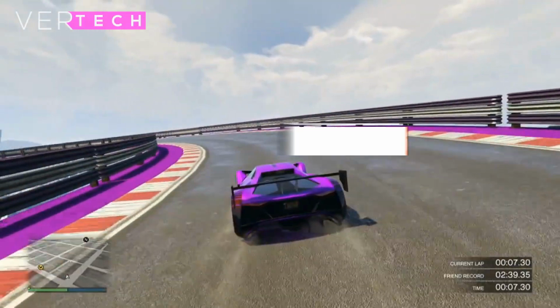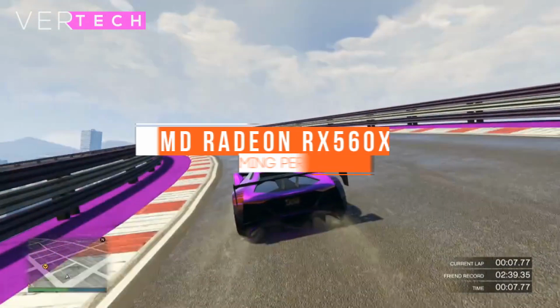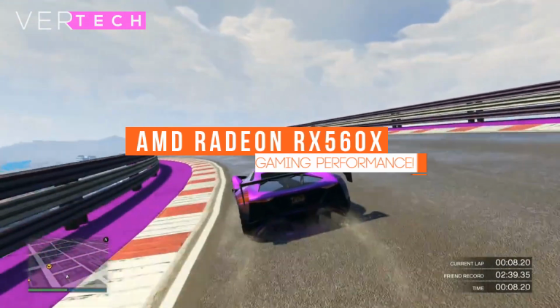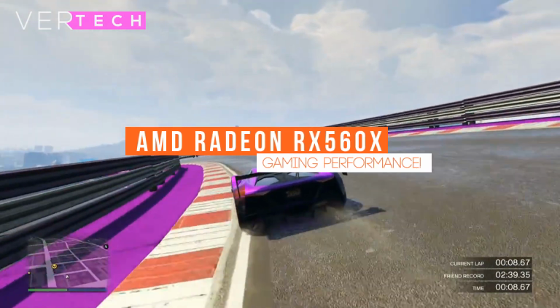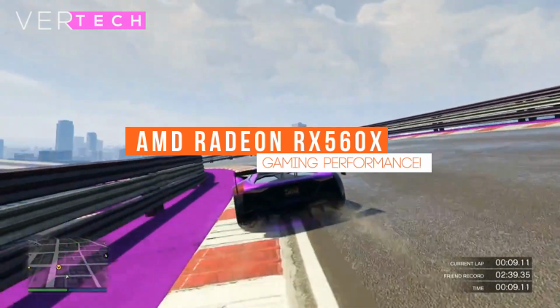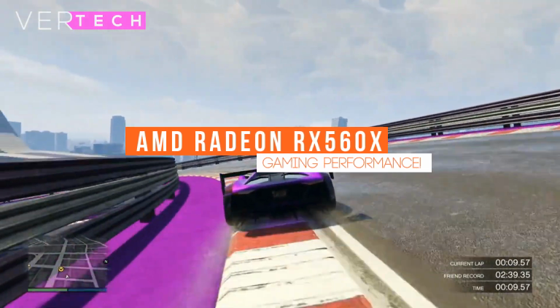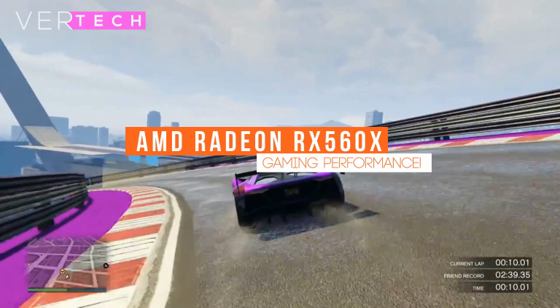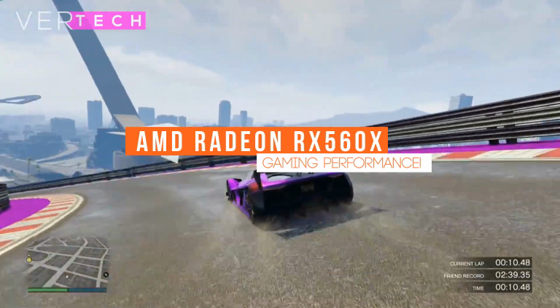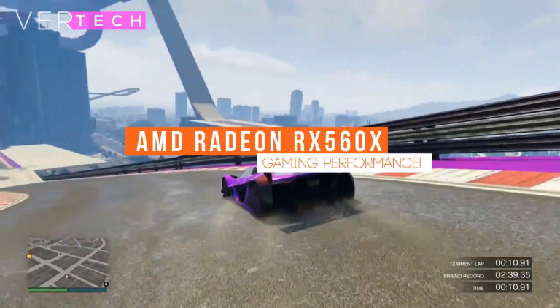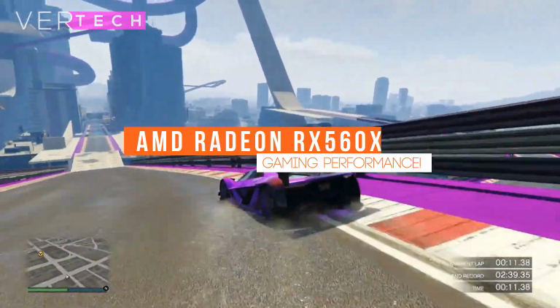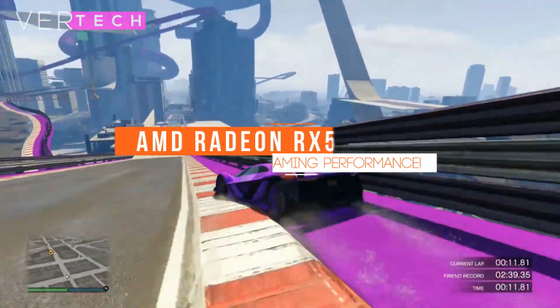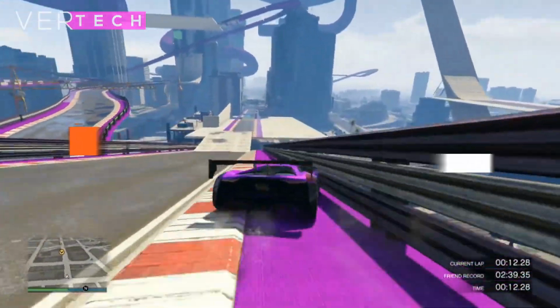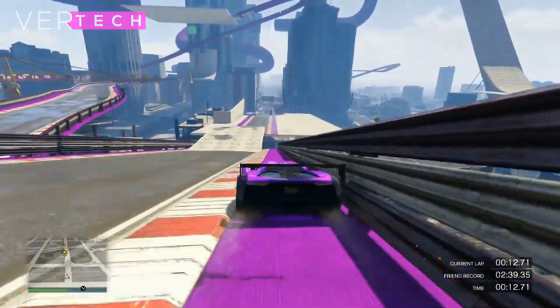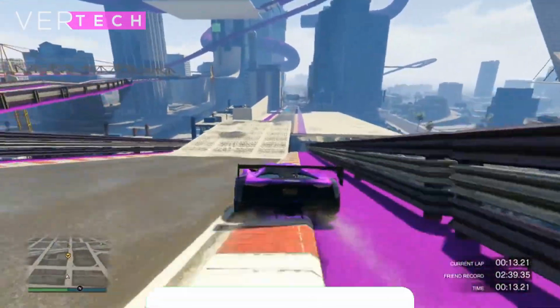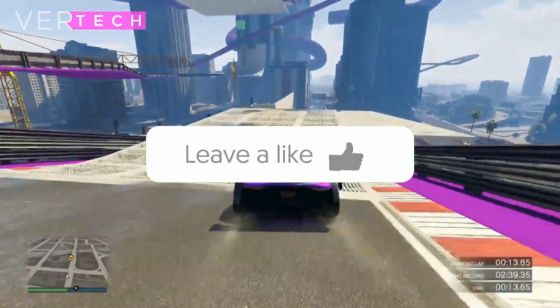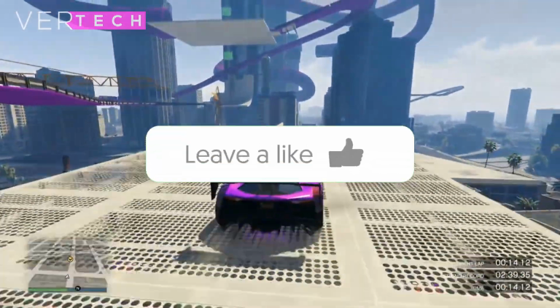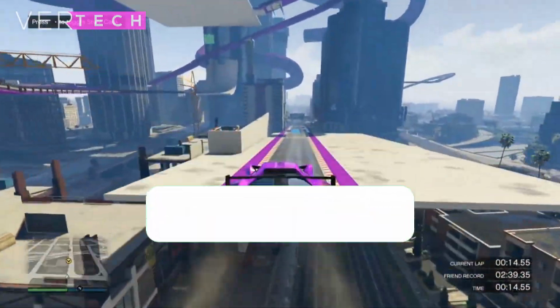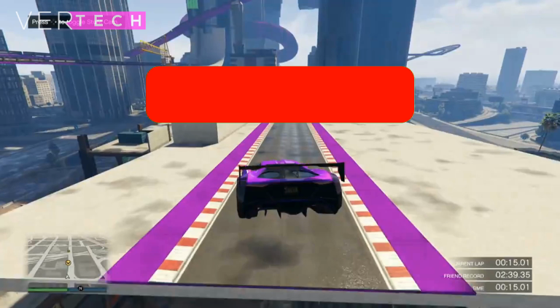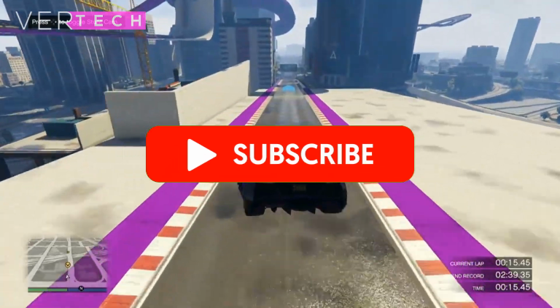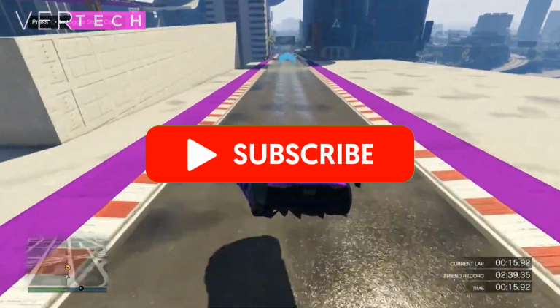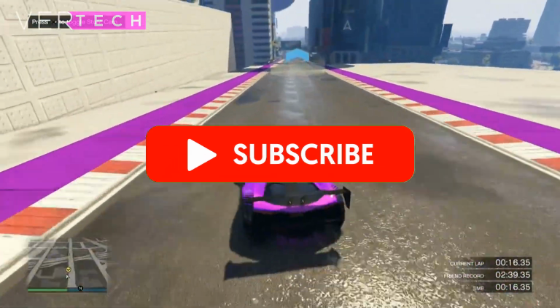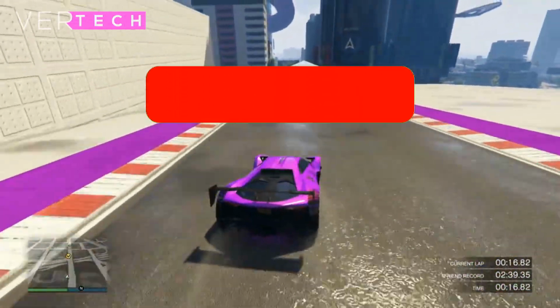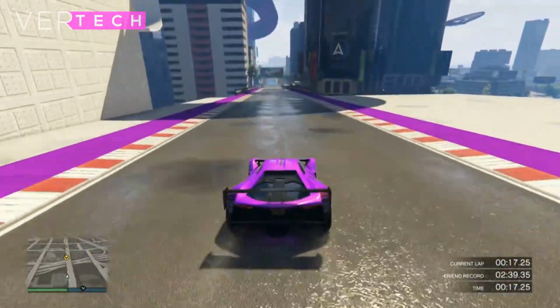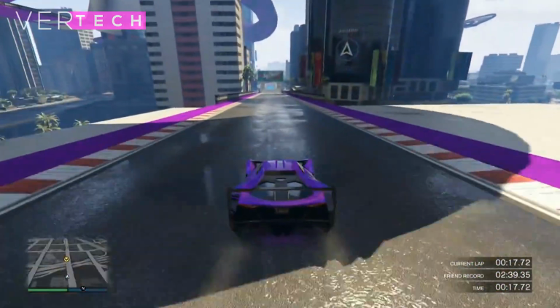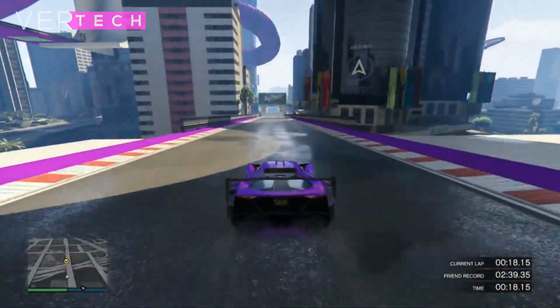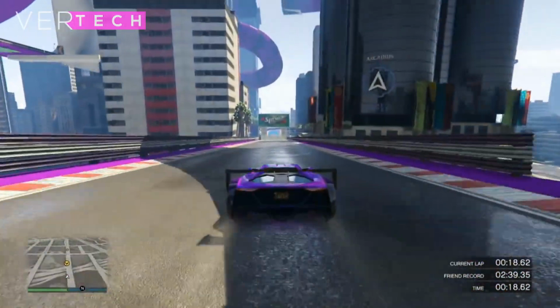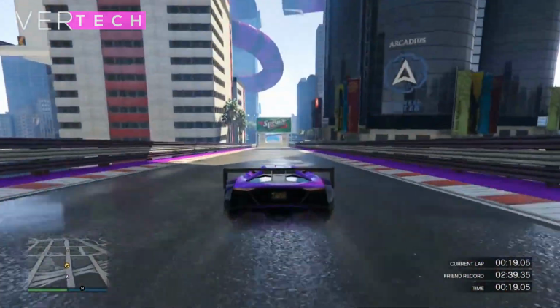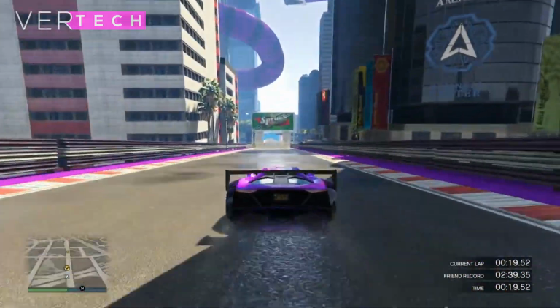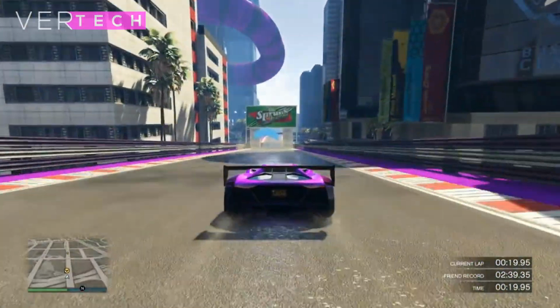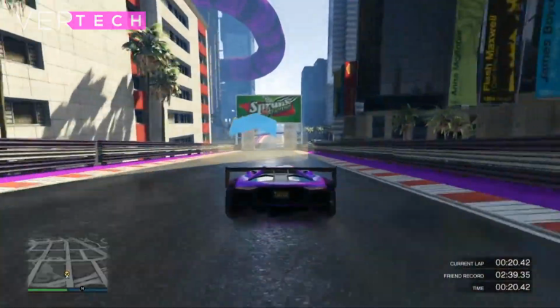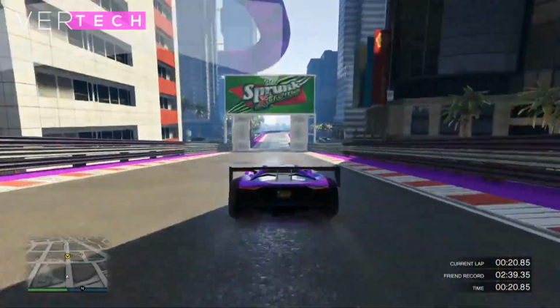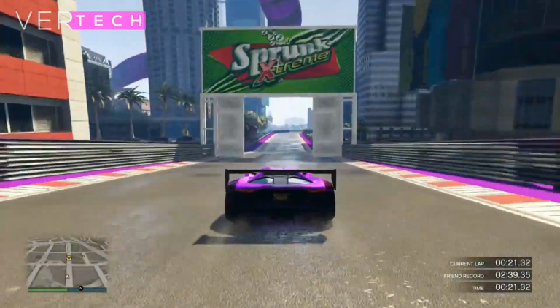Hello guys, and today I am going to show you the gaming performance on the AMD Radeon RX 560X. The AMD Radeon RX 560X is a dedicated GPU from AMD that comes with many of the new and mid-range gaming laptops.